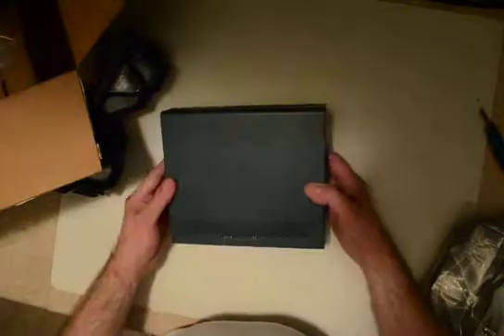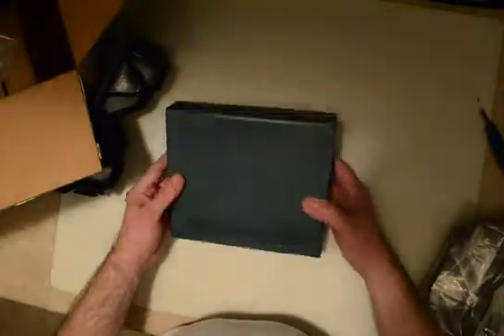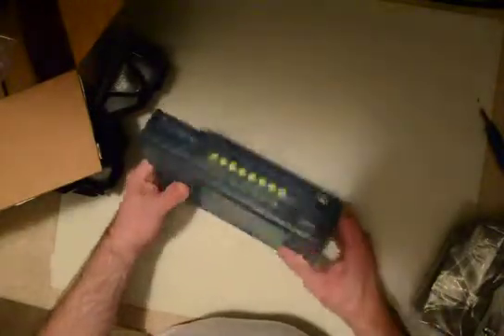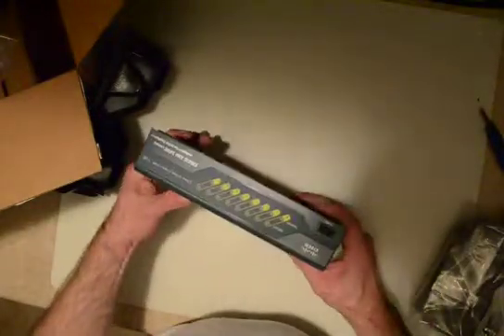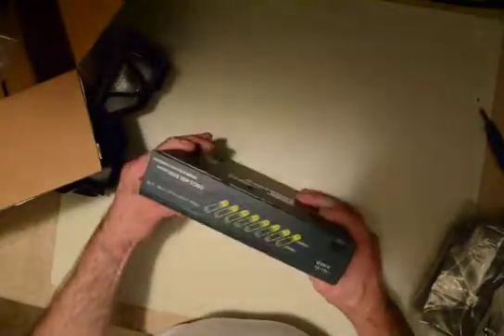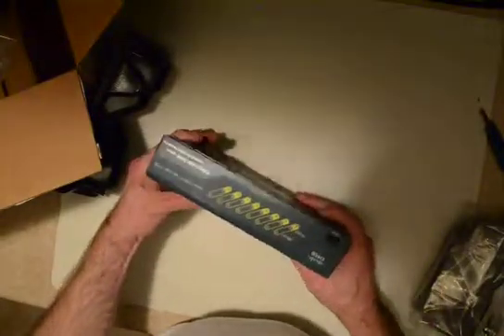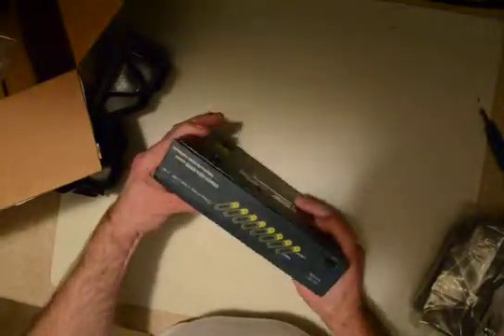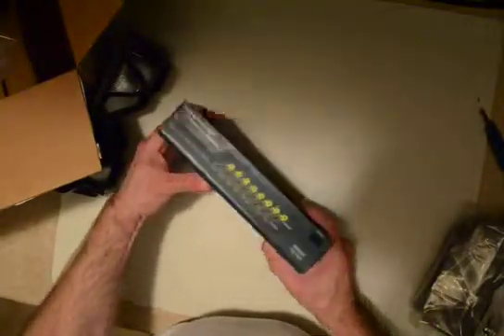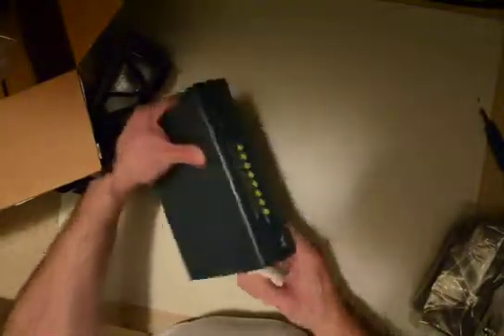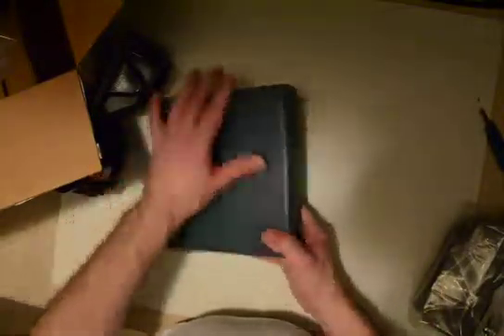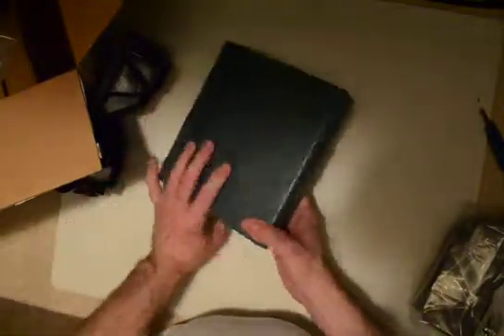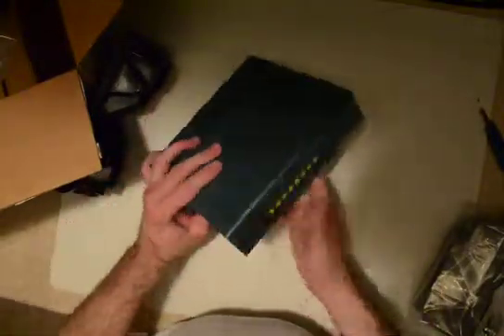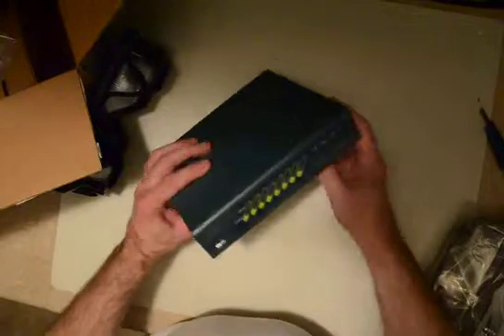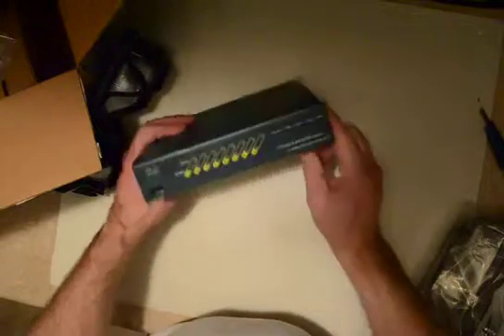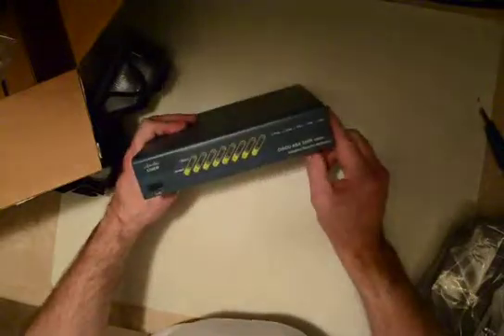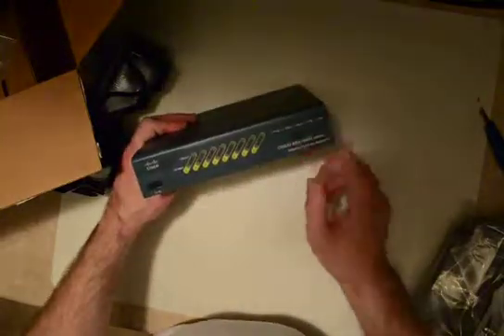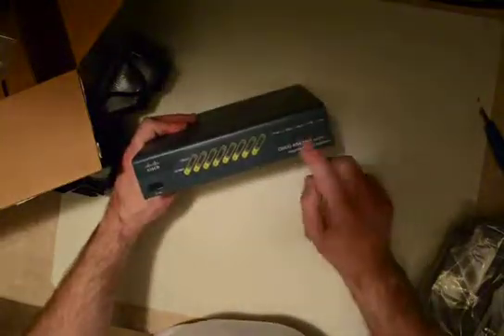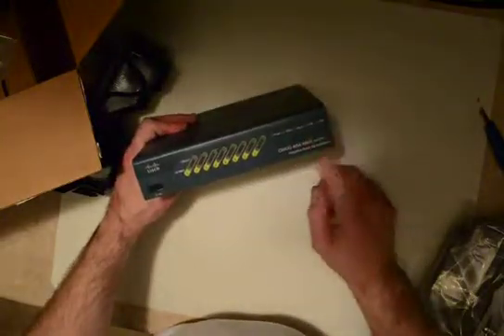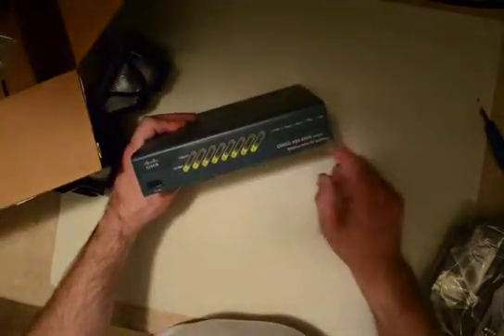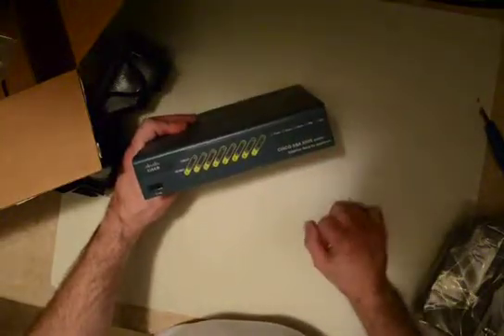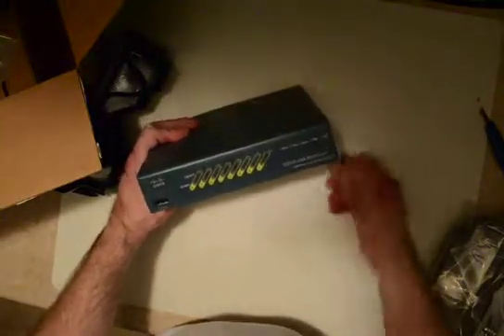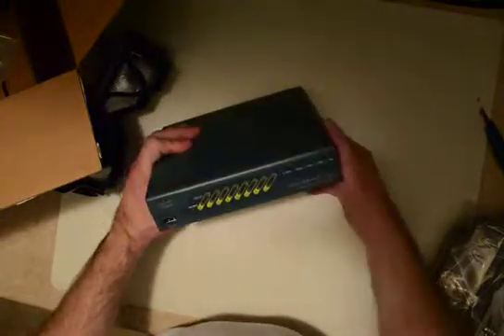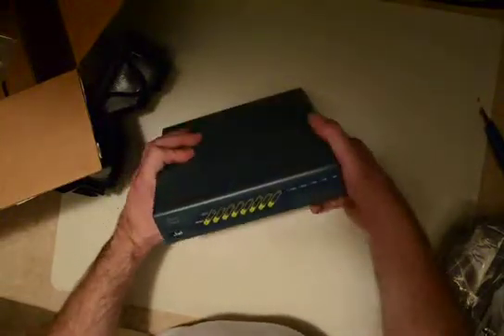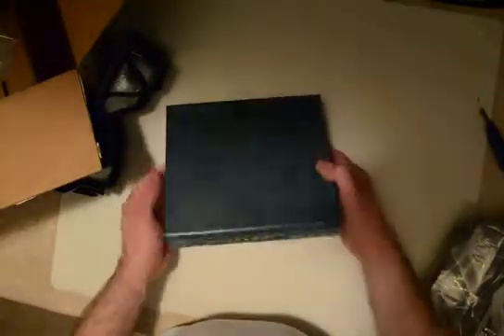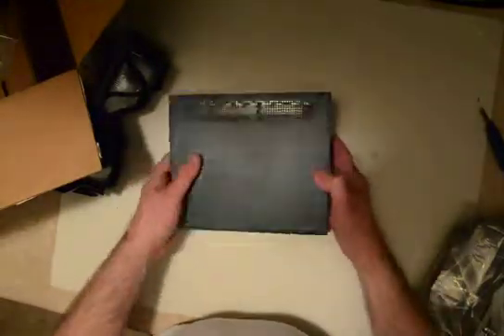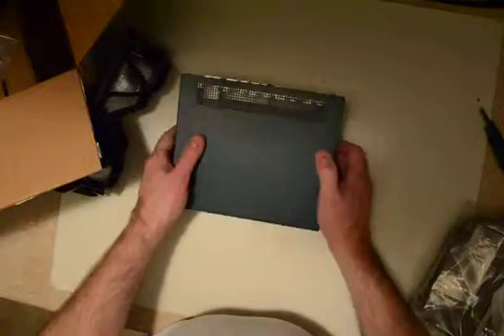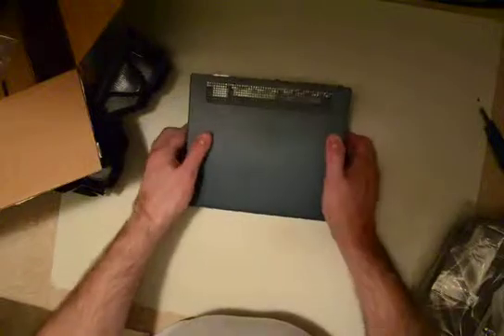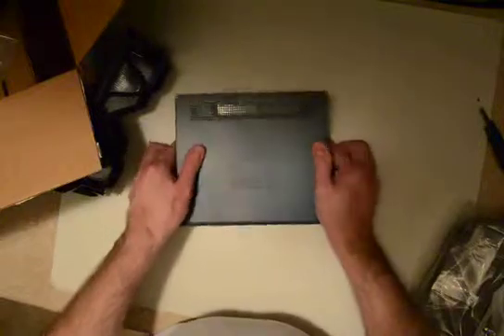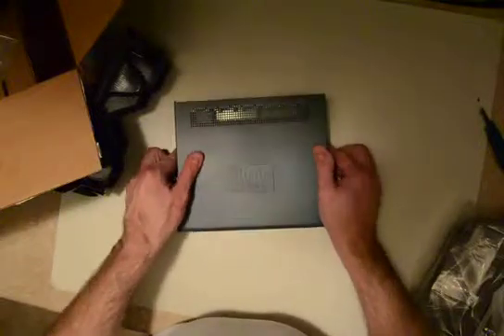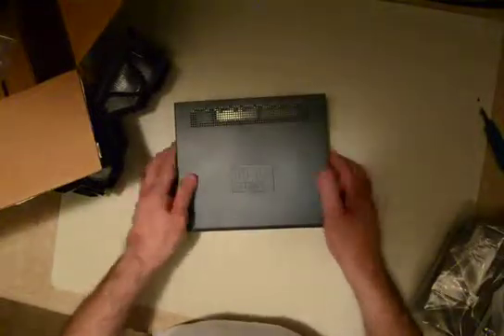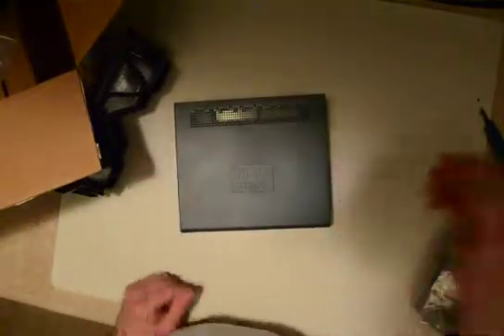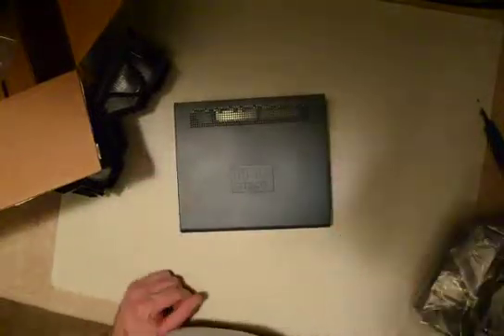So that's the Cisco 5505. This is the X device — it doesn't say X on it, but this device can go up to the new IOS version 9, which we'll cover in some later videos.